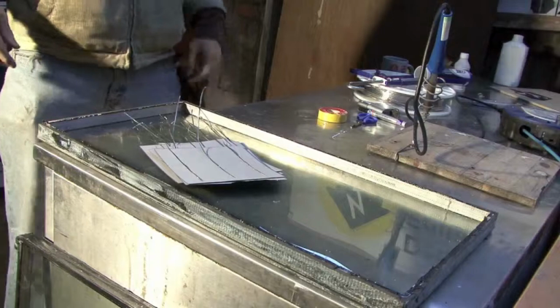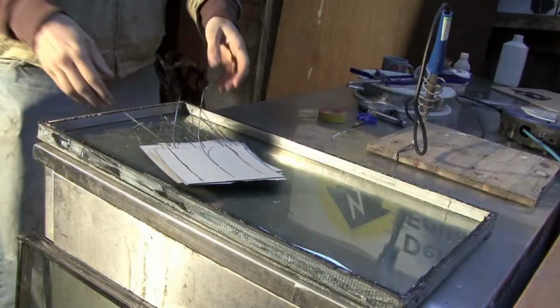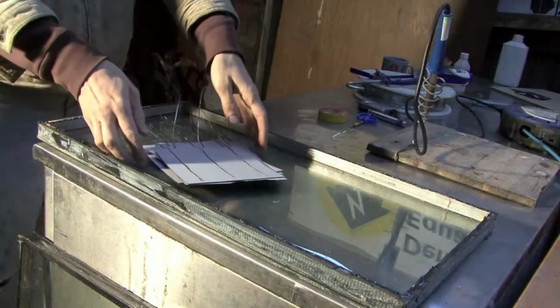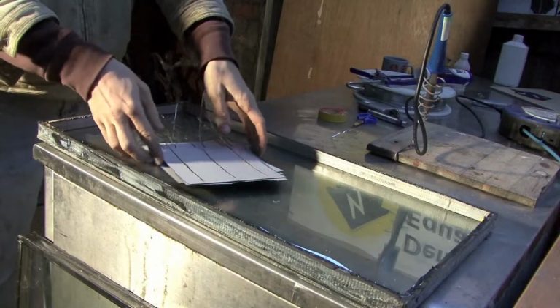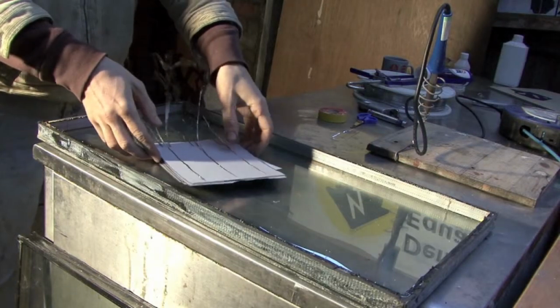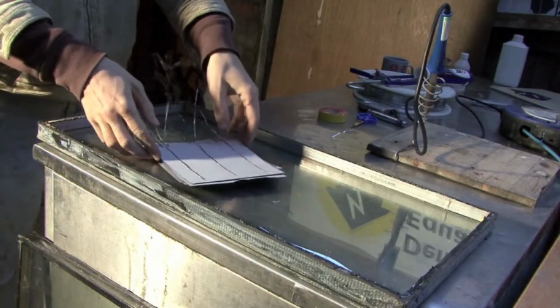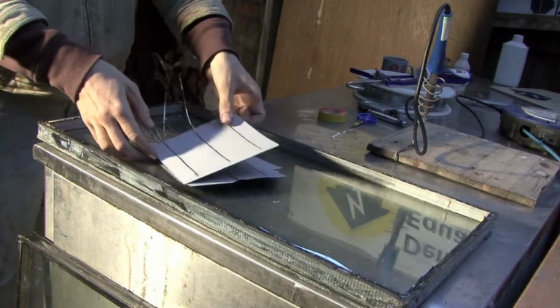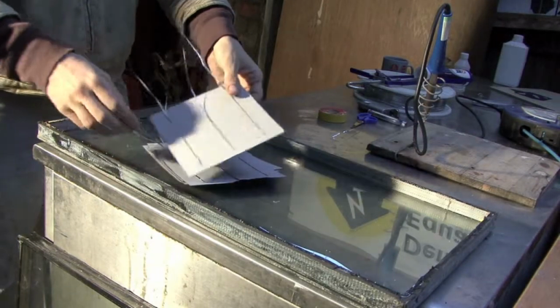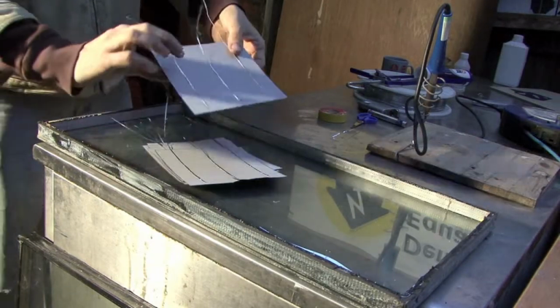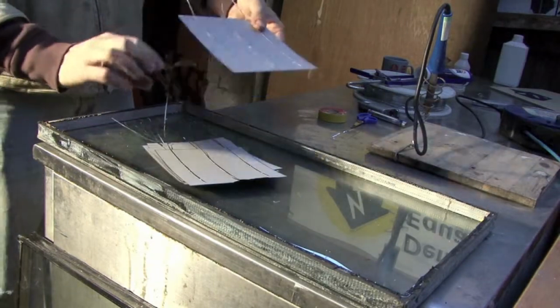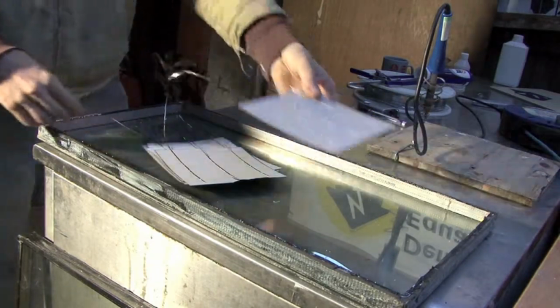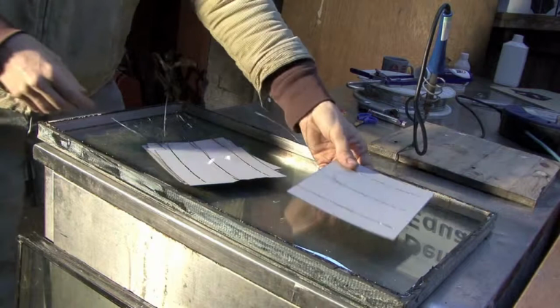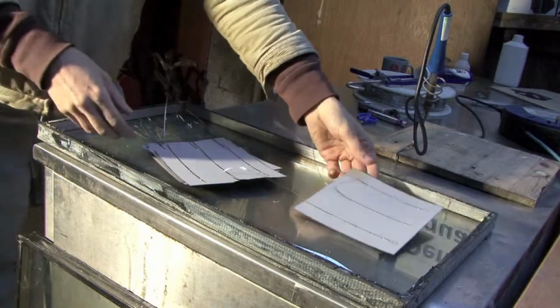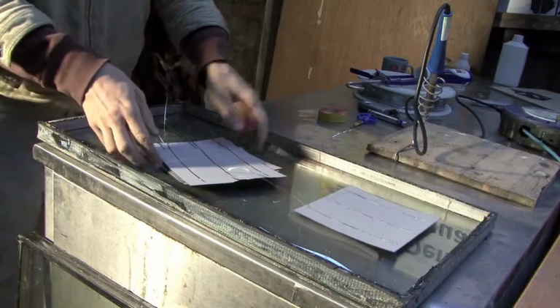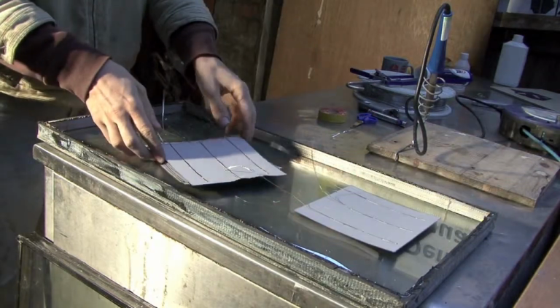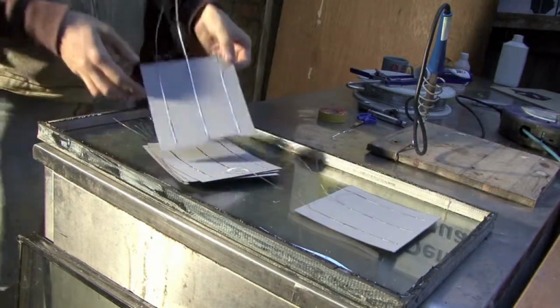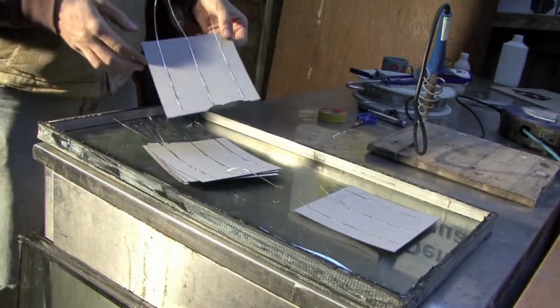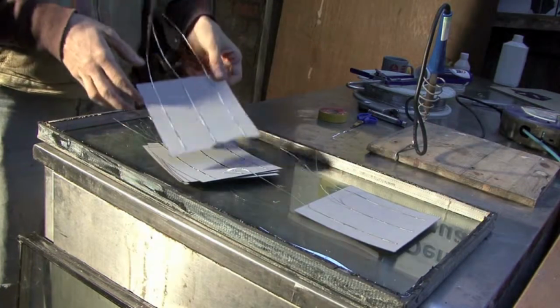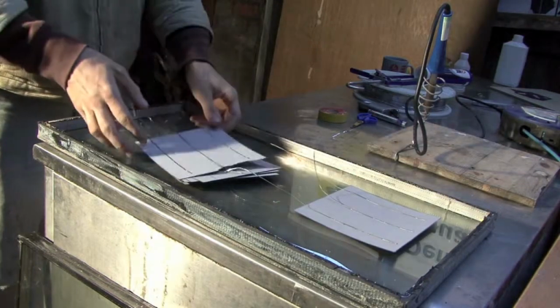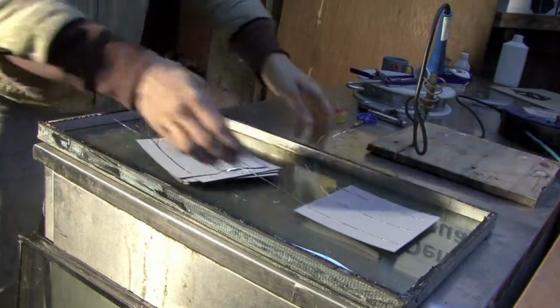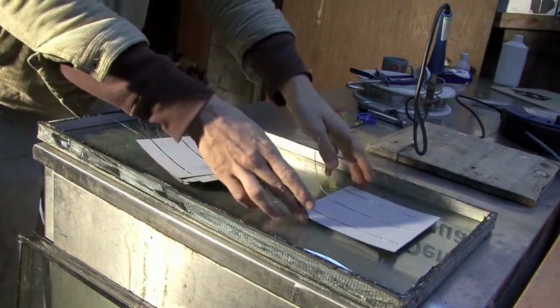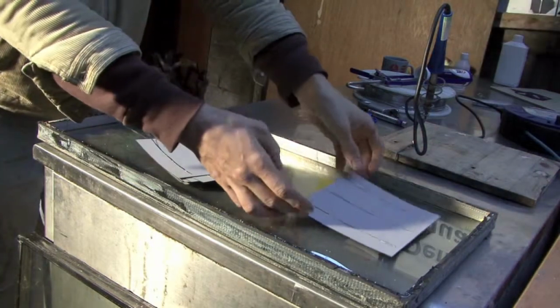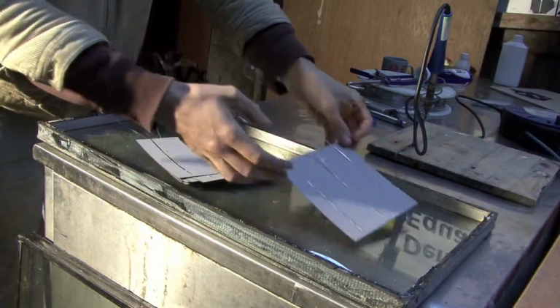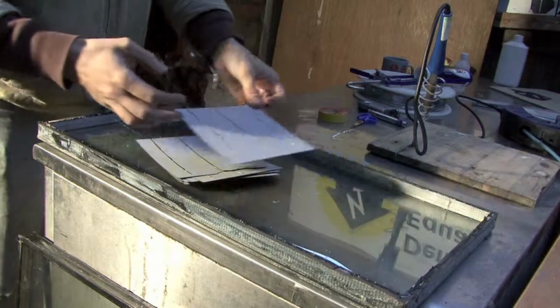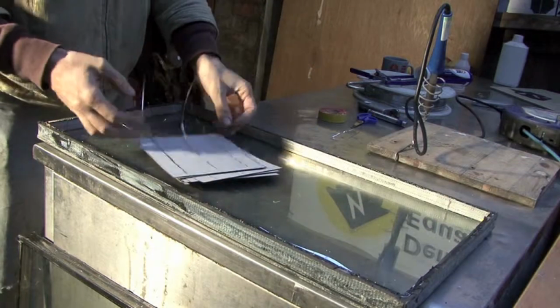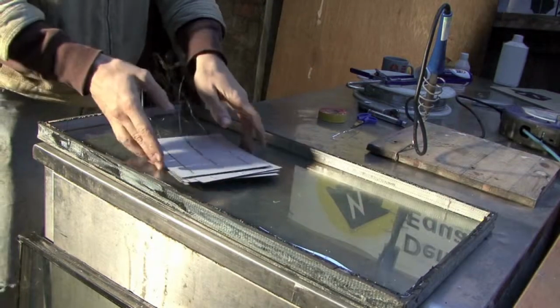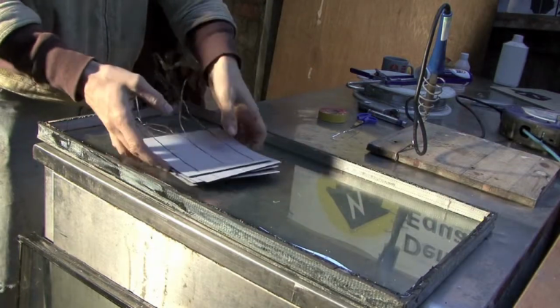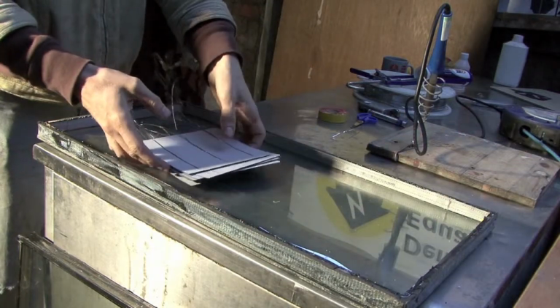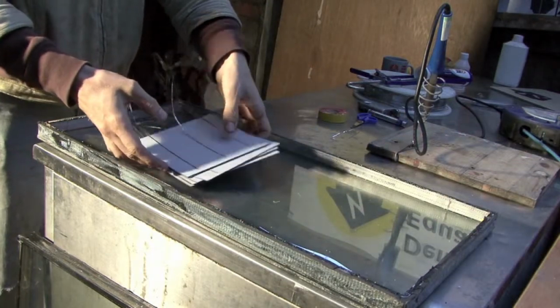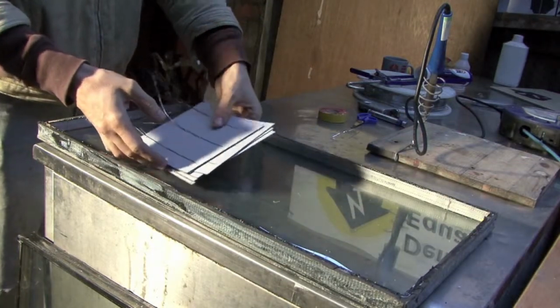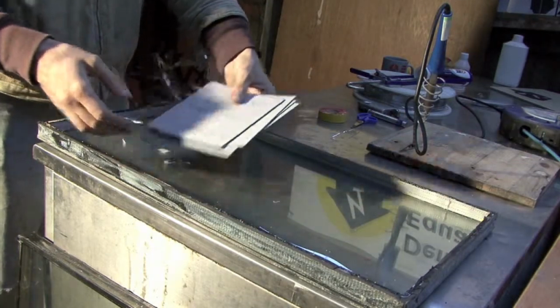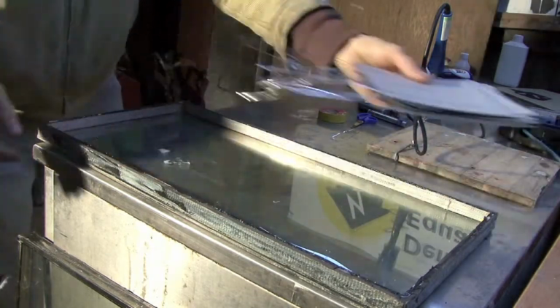We've soldered the tabbing wire onto the bottom of each of our cells, as you can see. We're not going to do anything more with them right now — we're going to leave them in a pile over here.